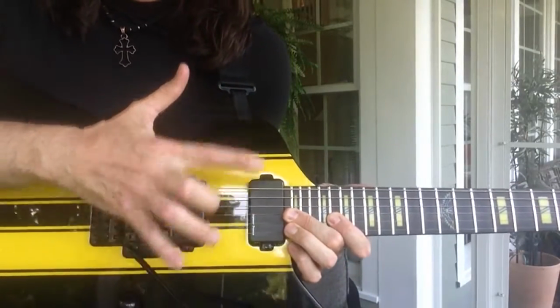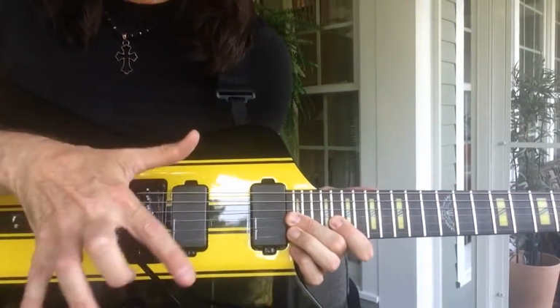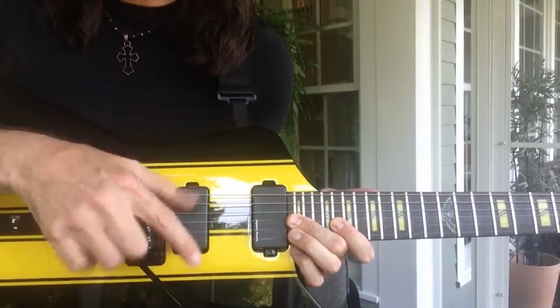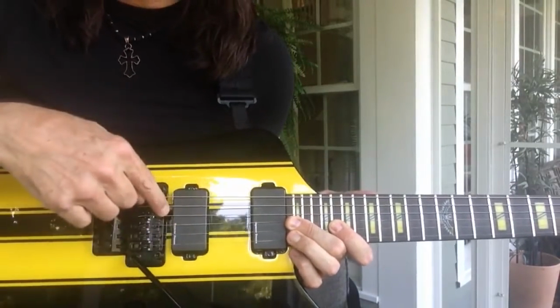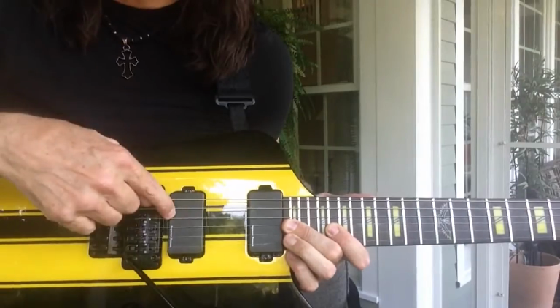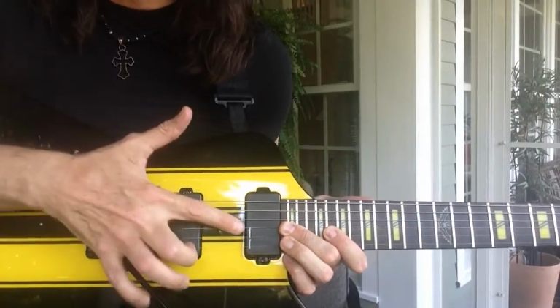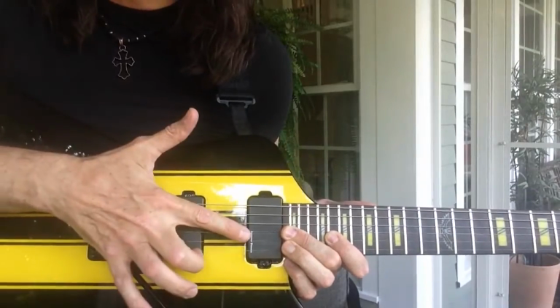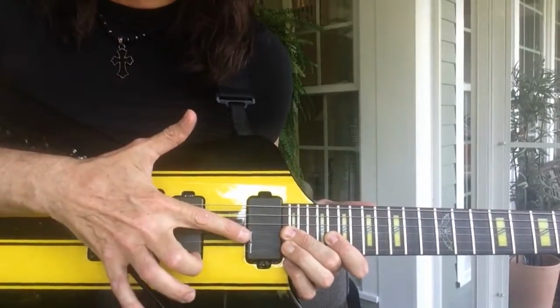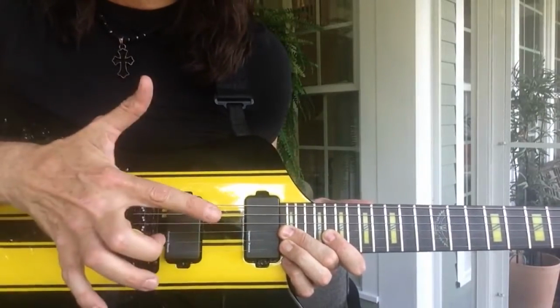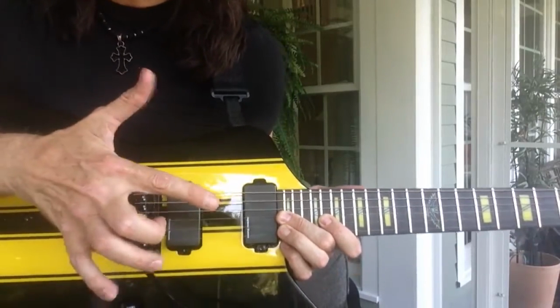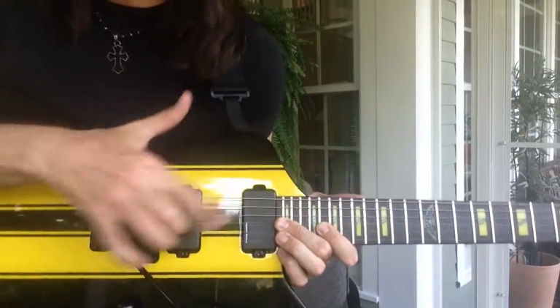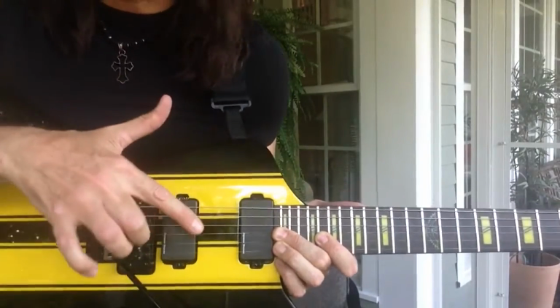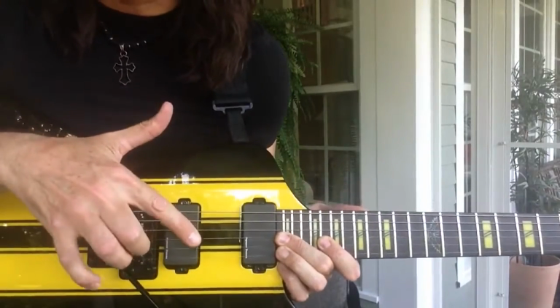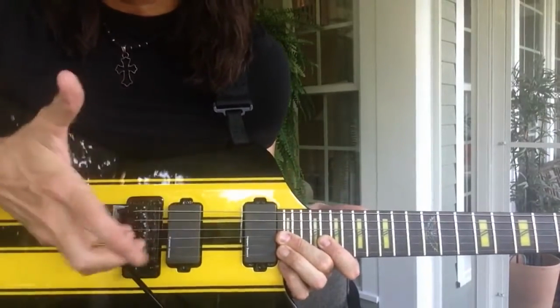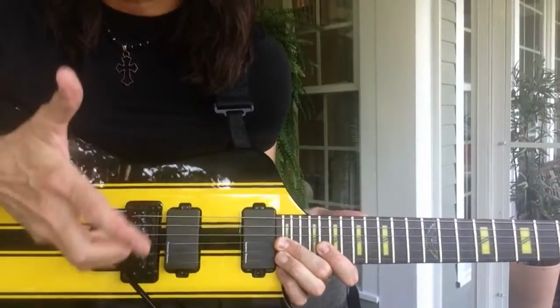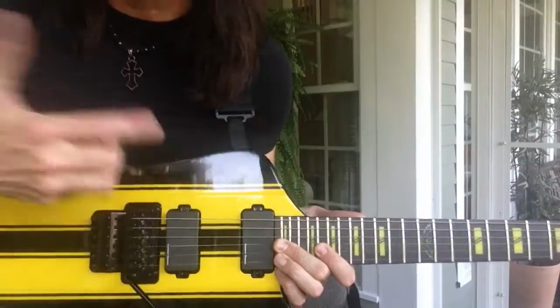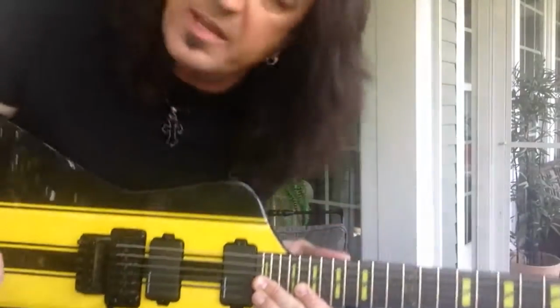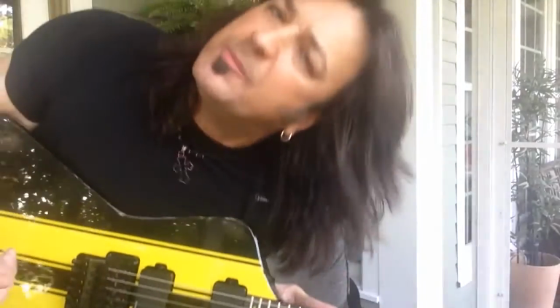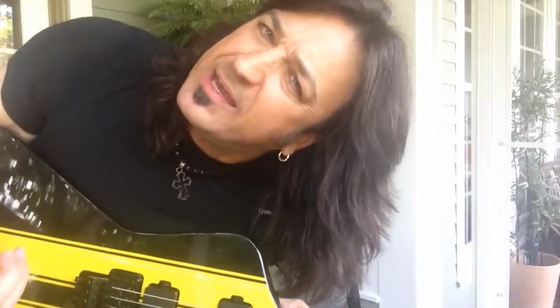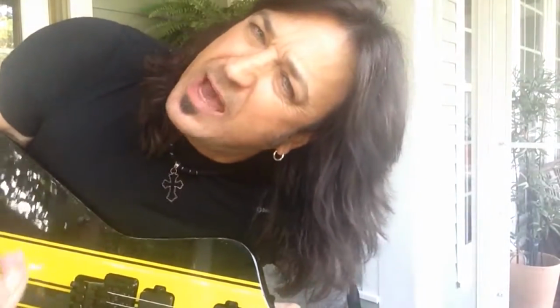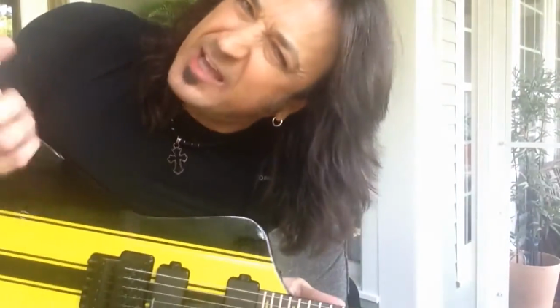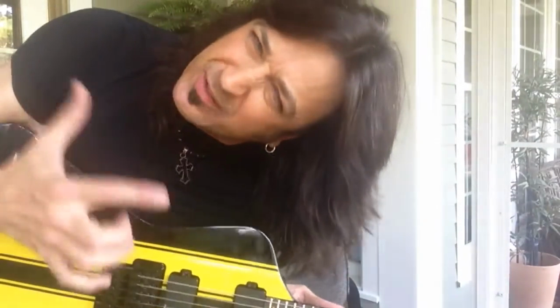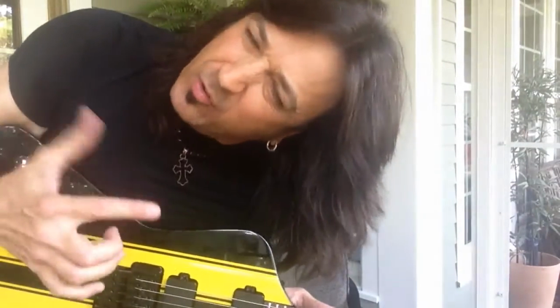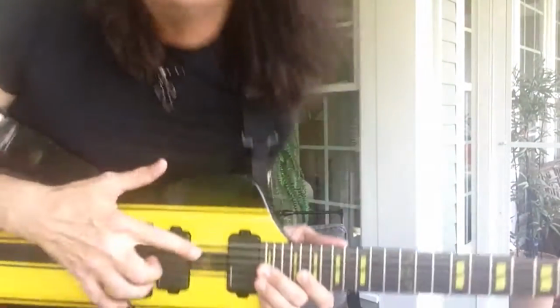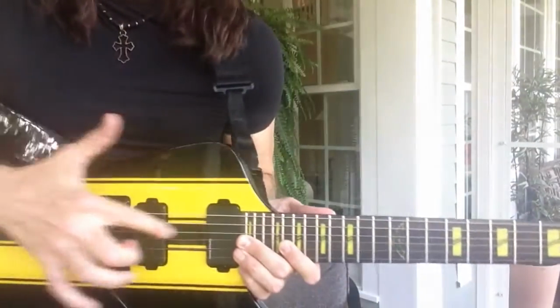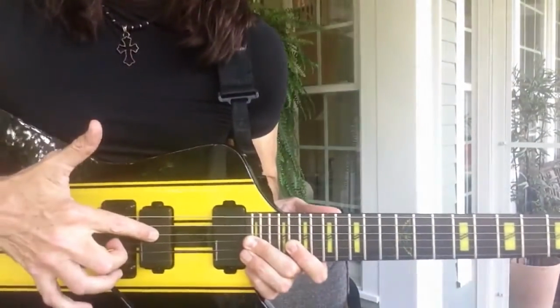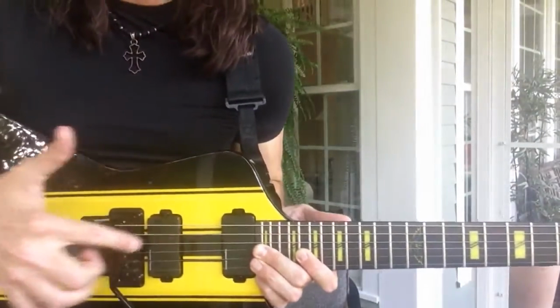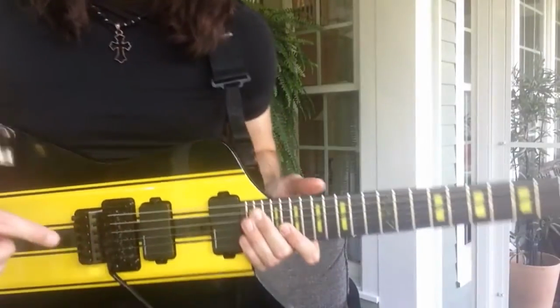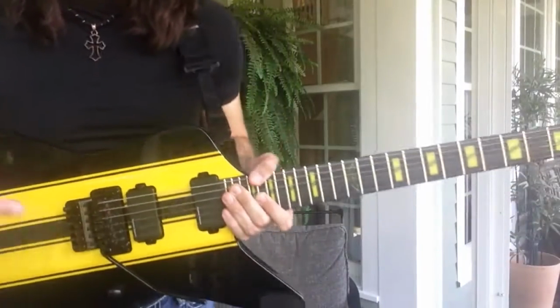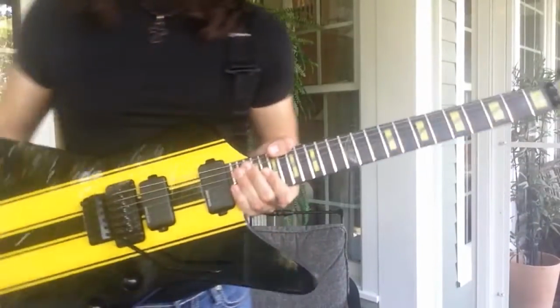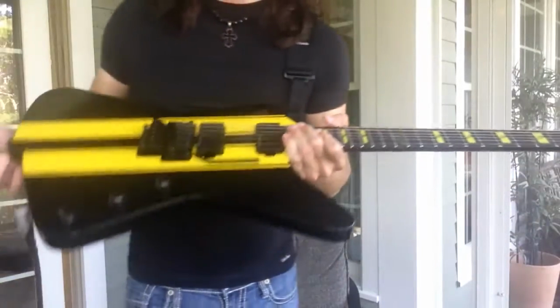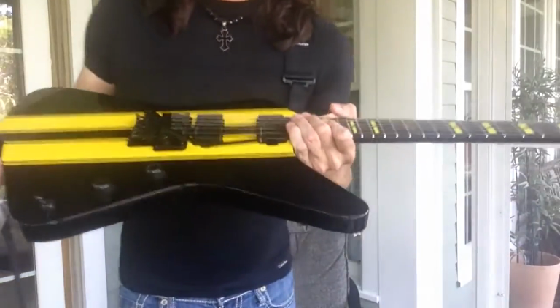It works great. This warms up a little bit, this brightens up a little bit. They have the same output so you can get away with it. With most neck pickups you can't do that because the output's a lot lower, but these are basically the same. So it sounds incredible.